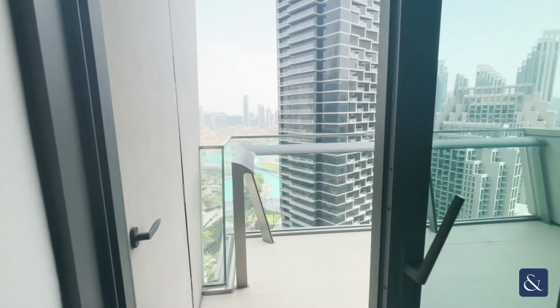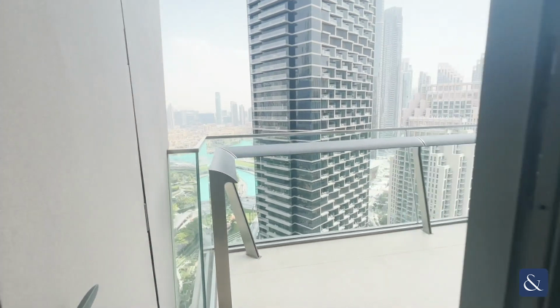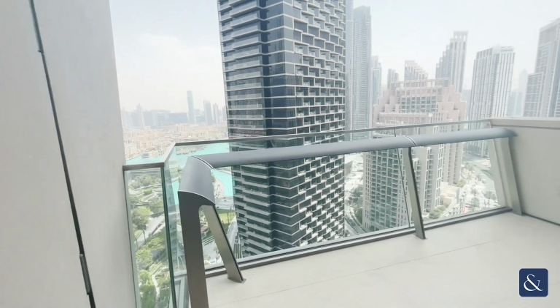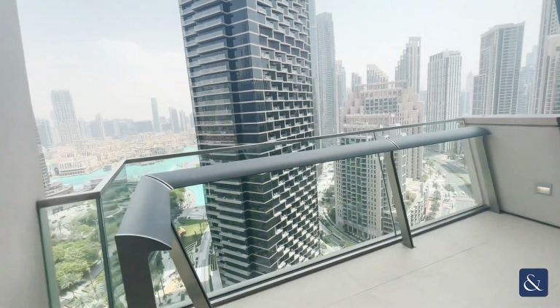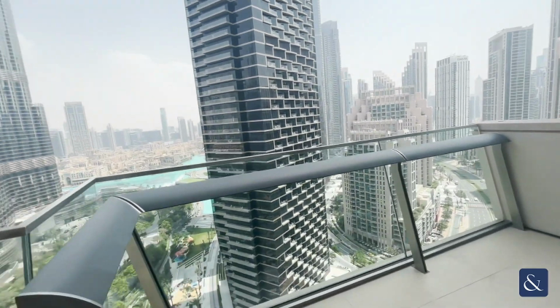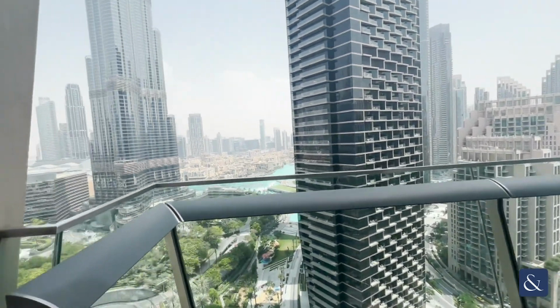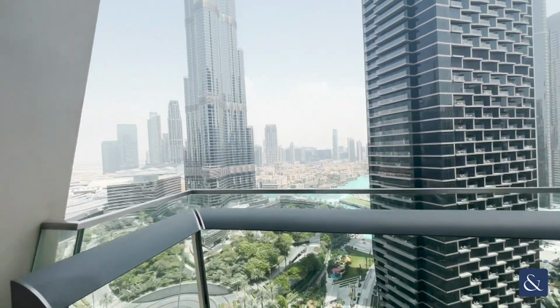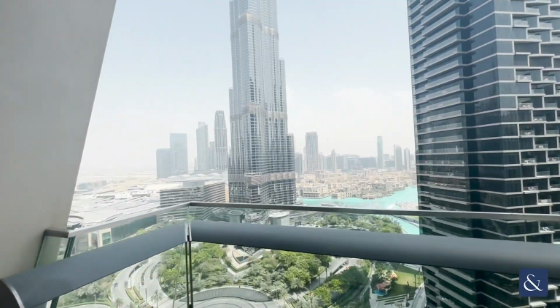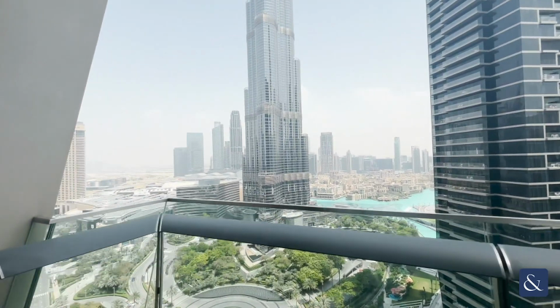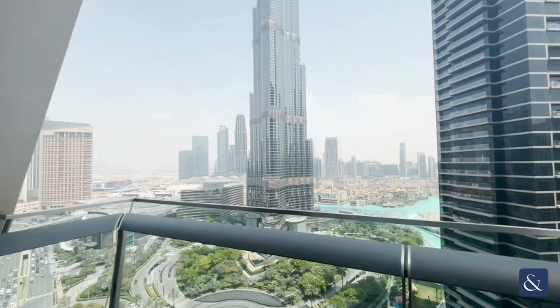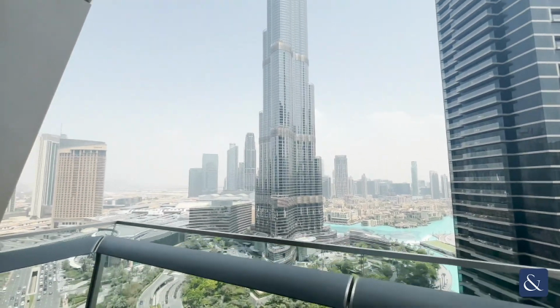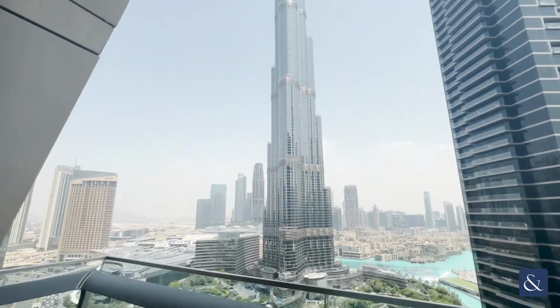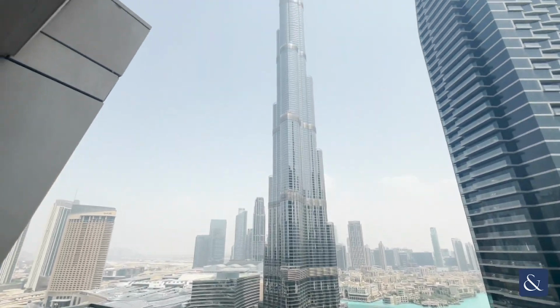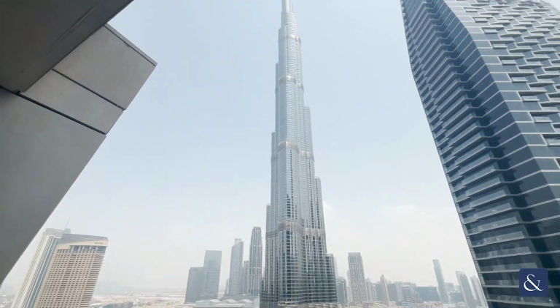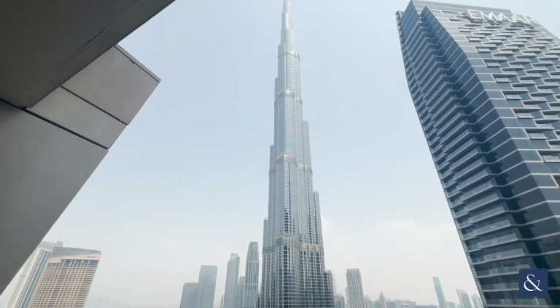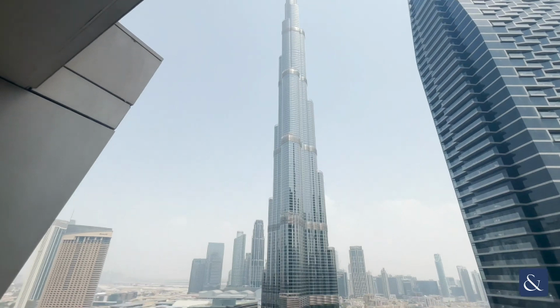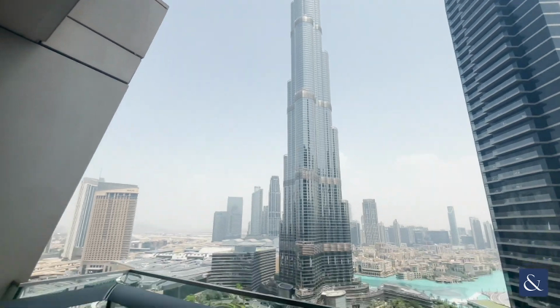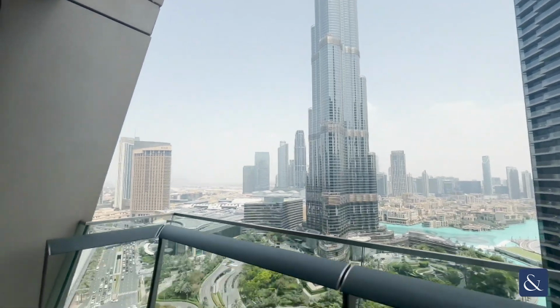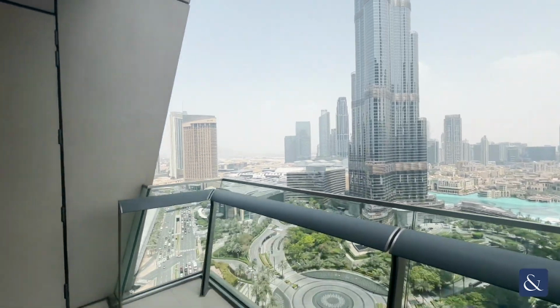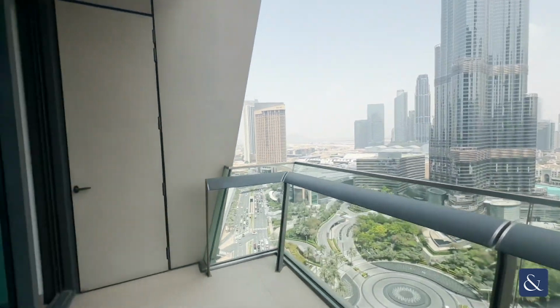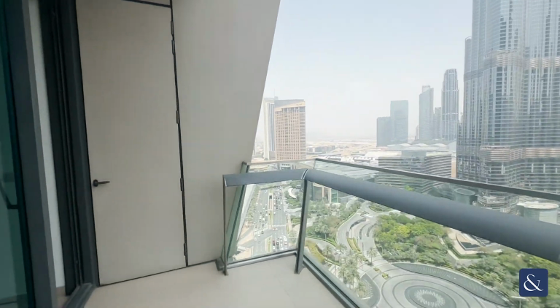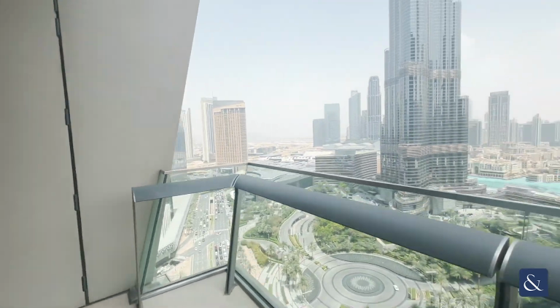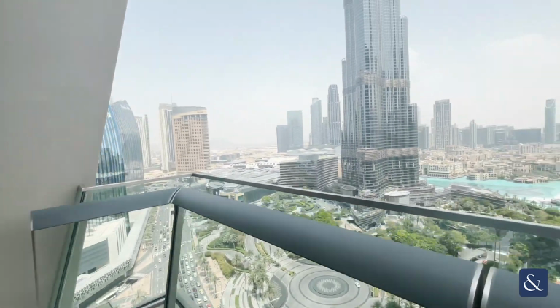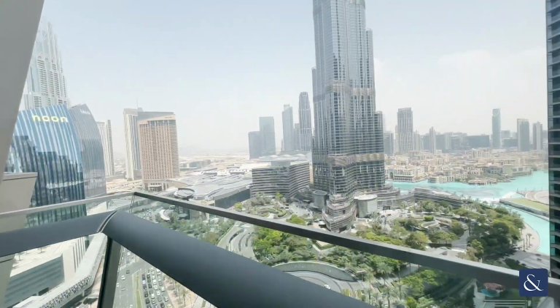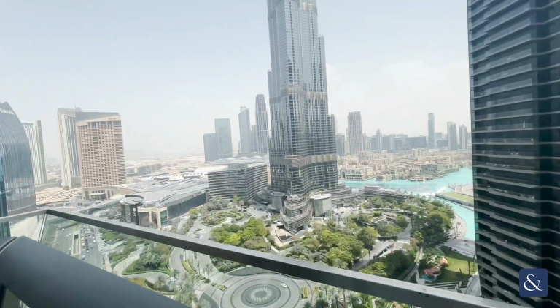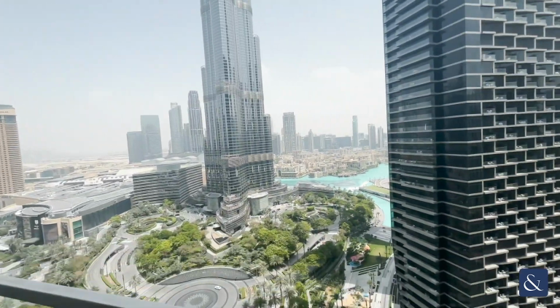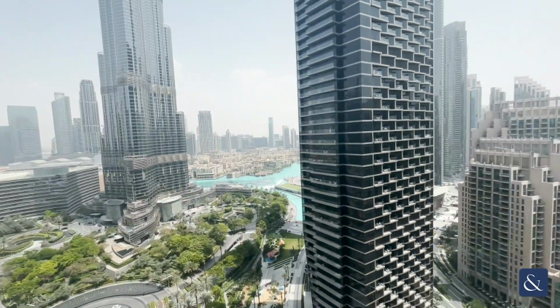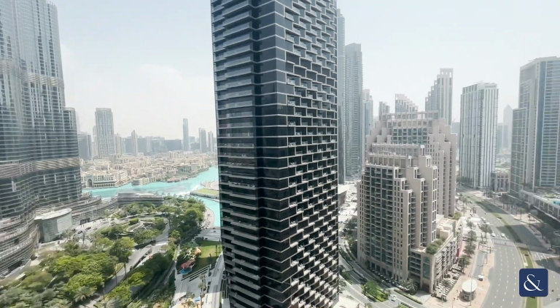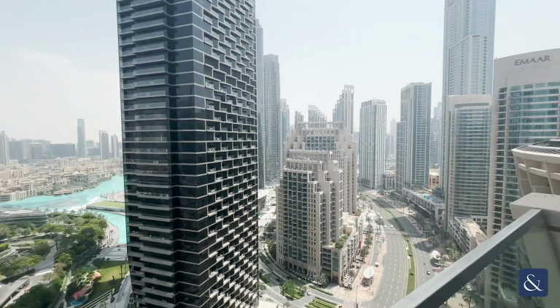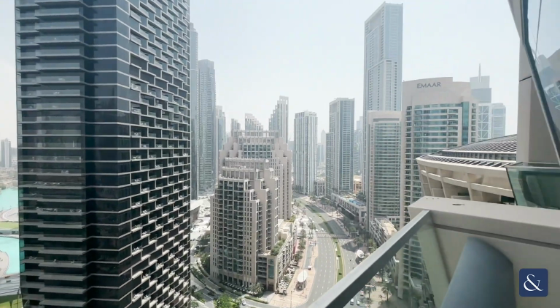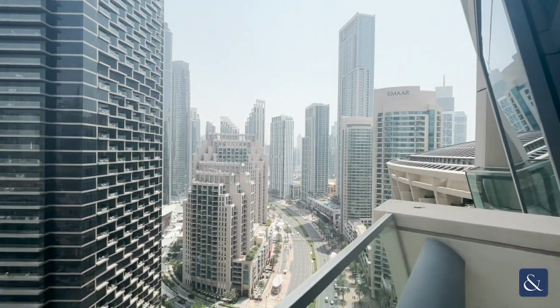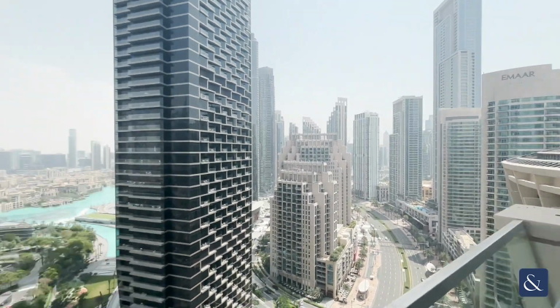With Burge Vista being on the end of the boulevard and this unit being front-facing, we do get a spectacular view of the Burge unobstructed there. So it's quite a rare unit to have.